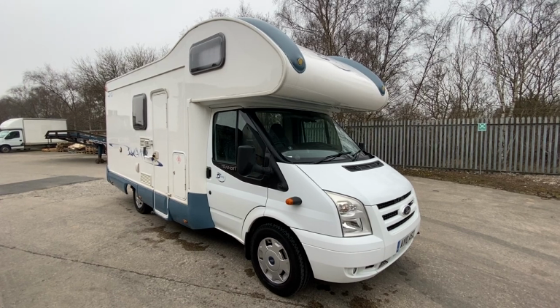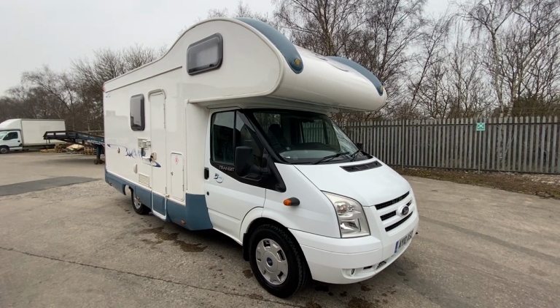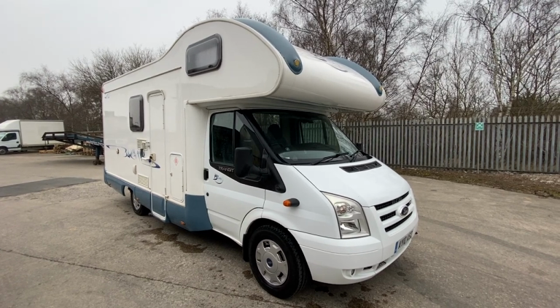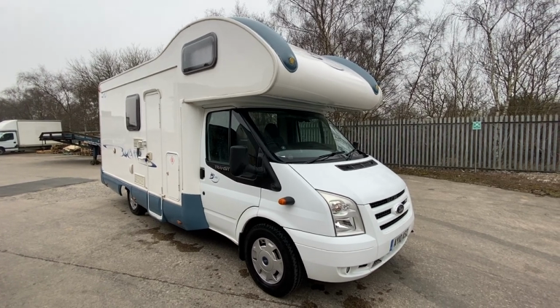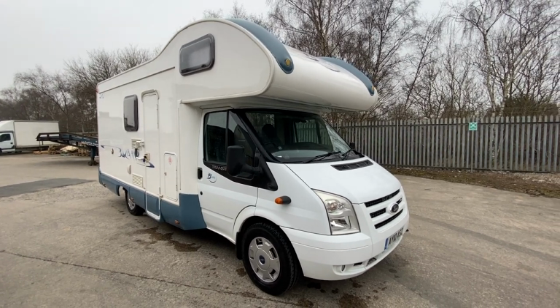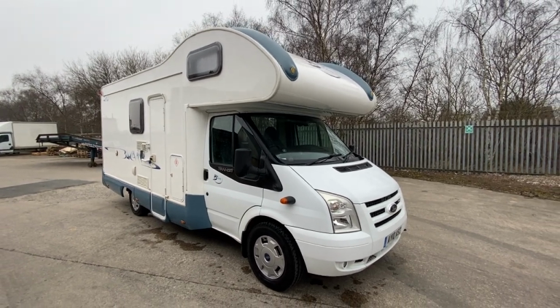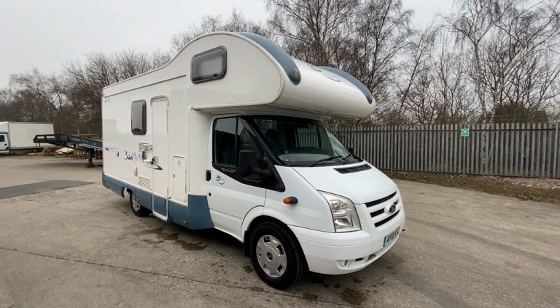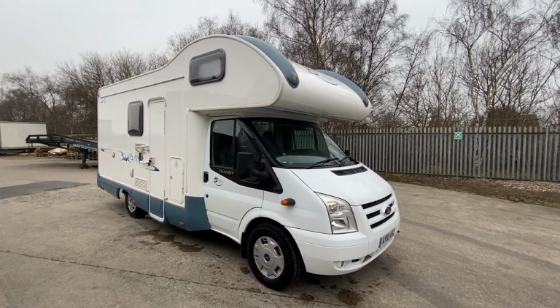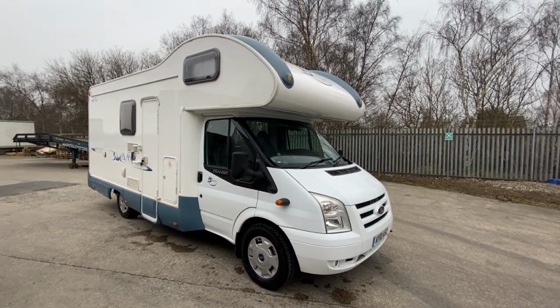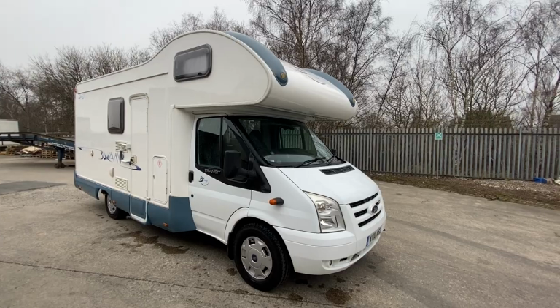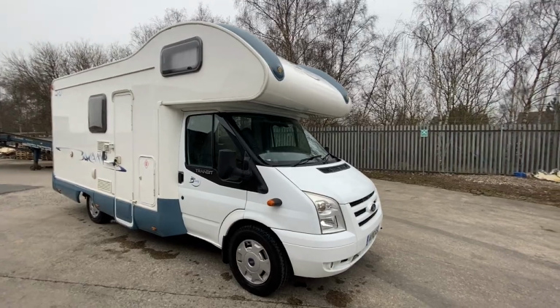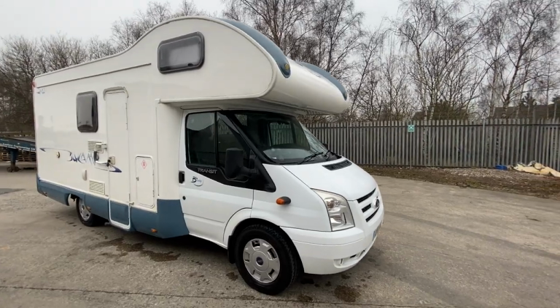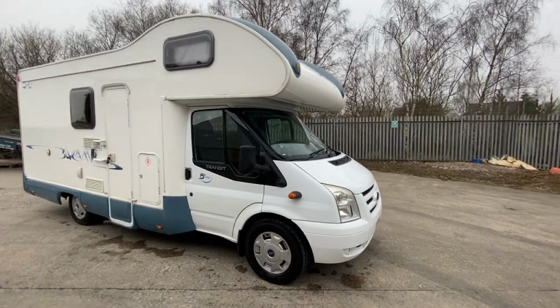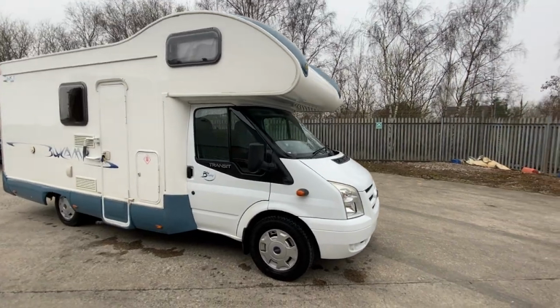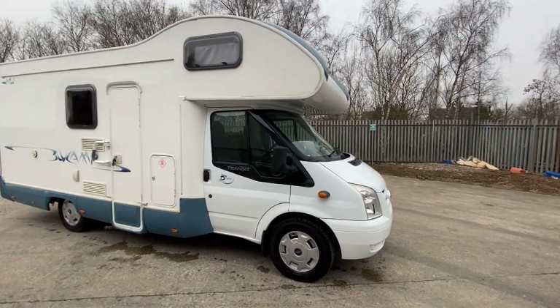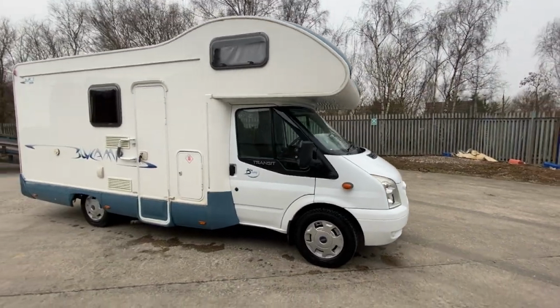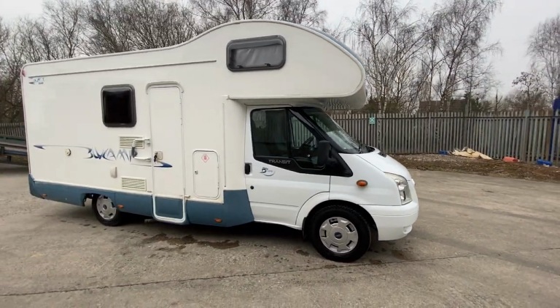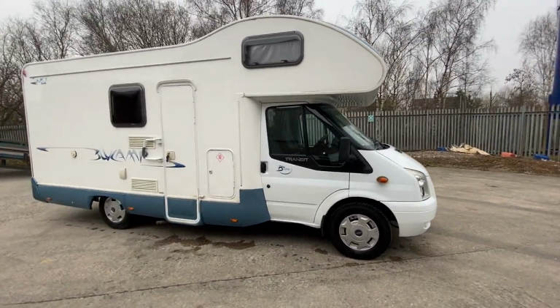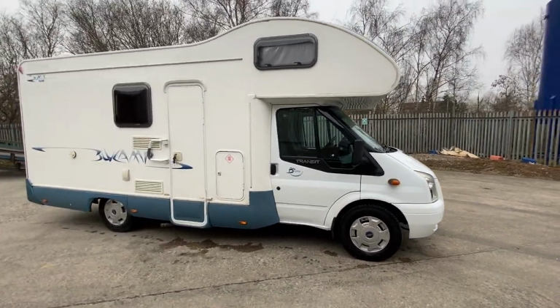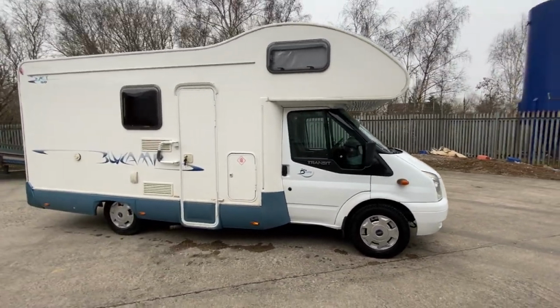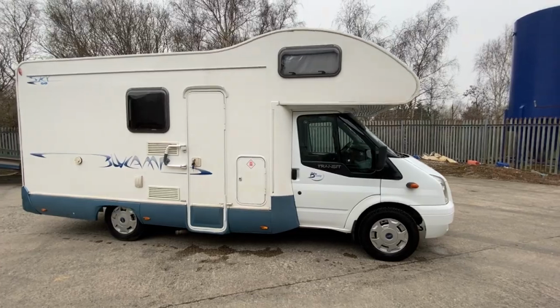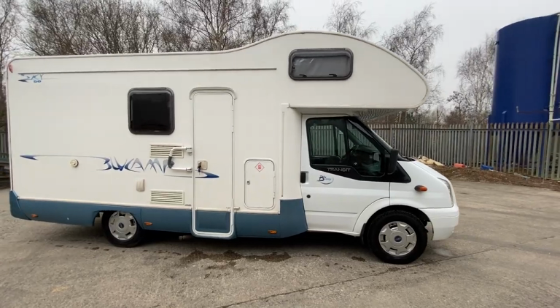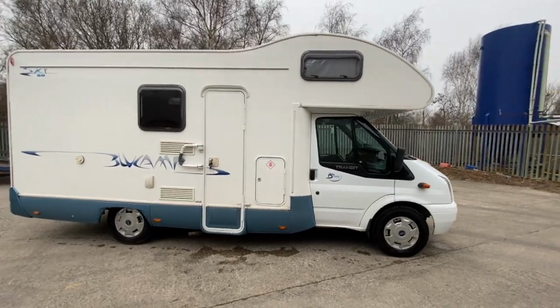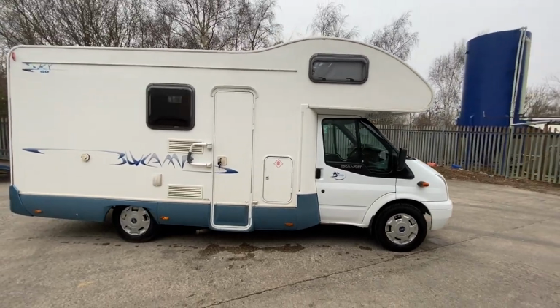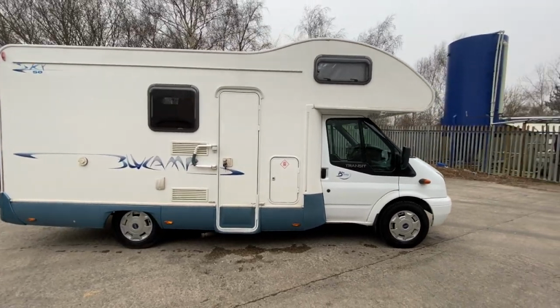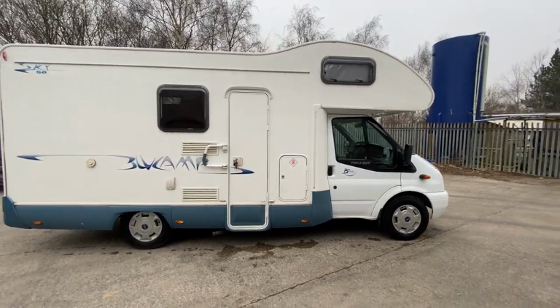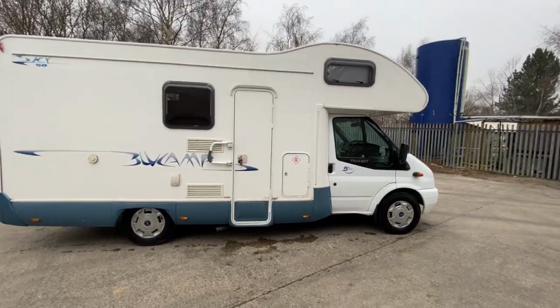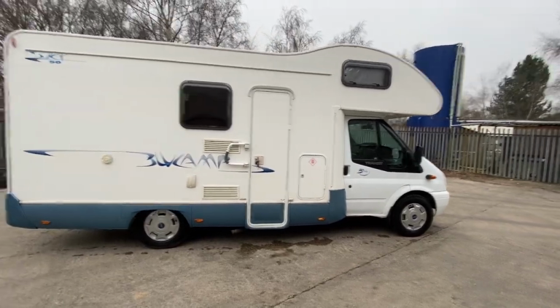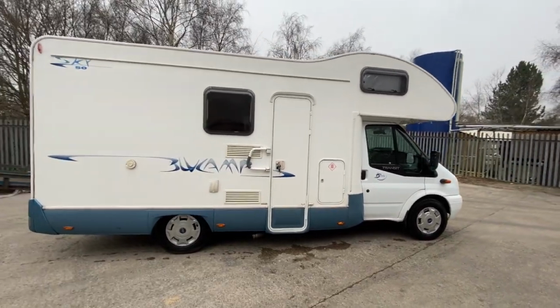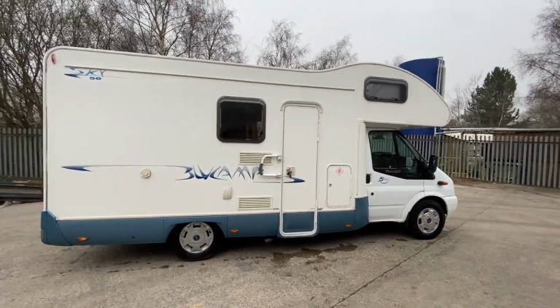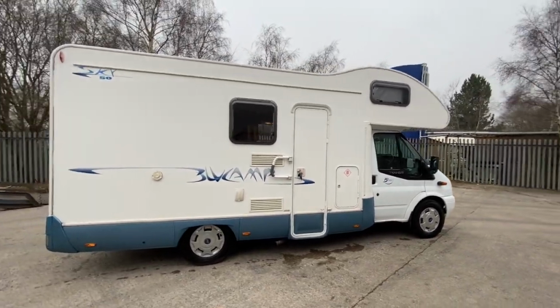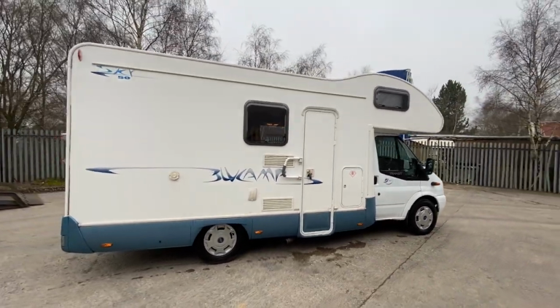Welcome to your Style Leisure, our Remo Blue Camp 50. Nice condition throughout, built on a Ford Transit with the 2.2 litre Ford Transit engine, just covered 35,000 miles only on this one.